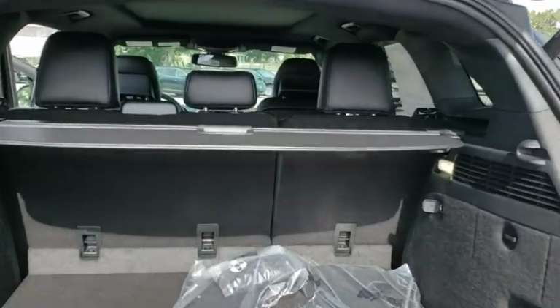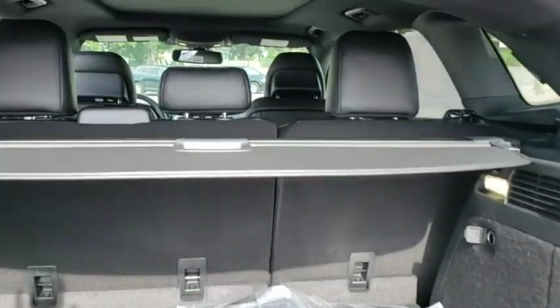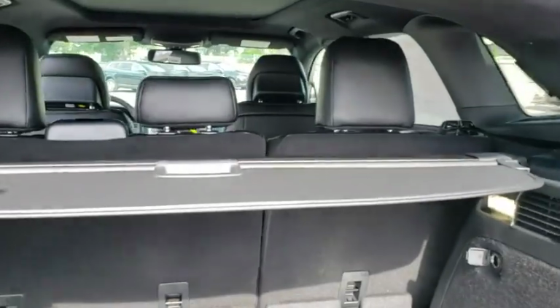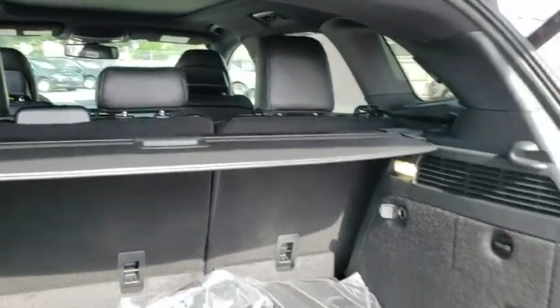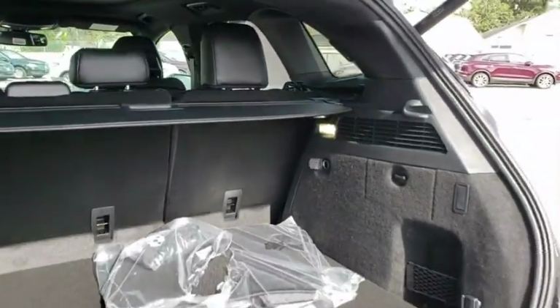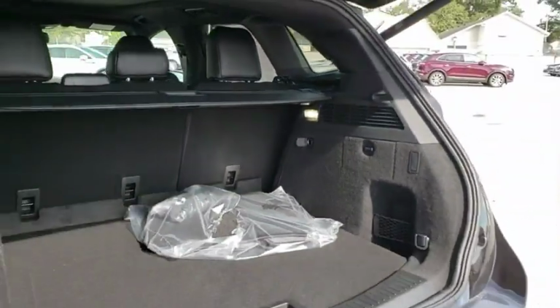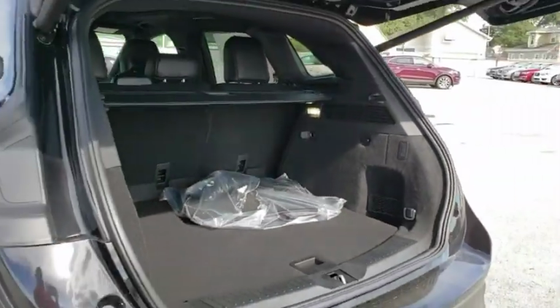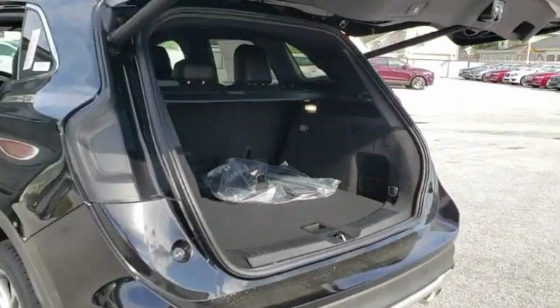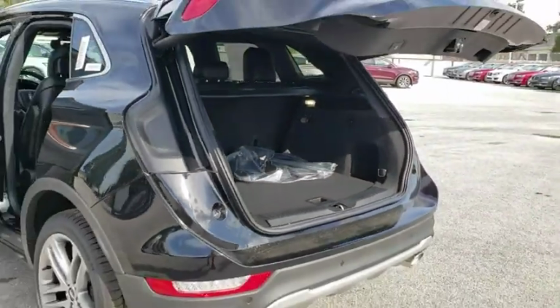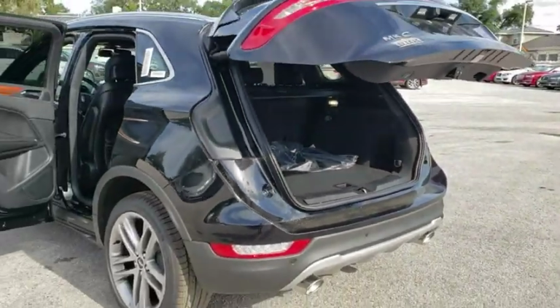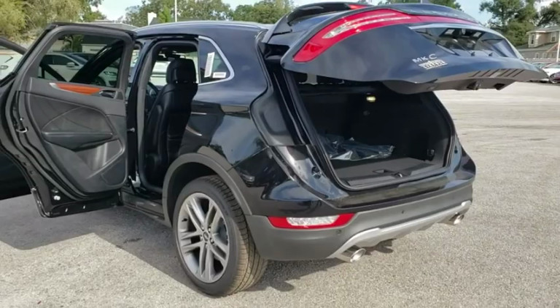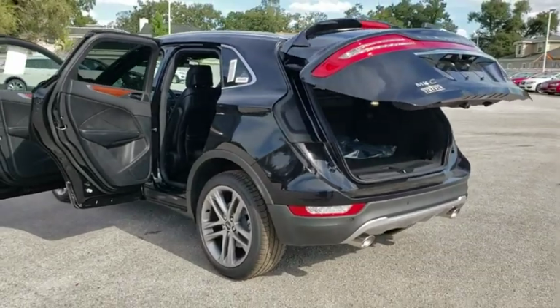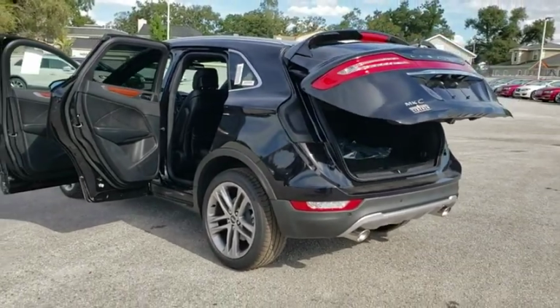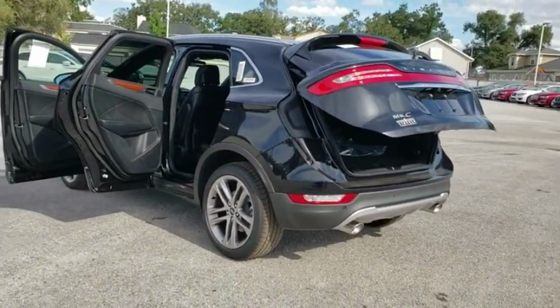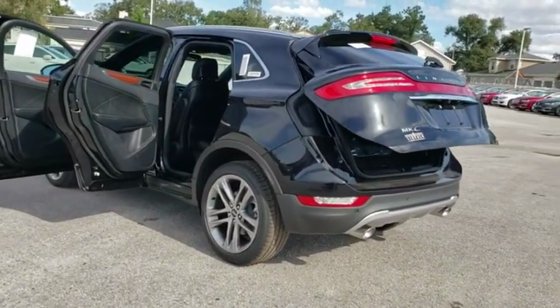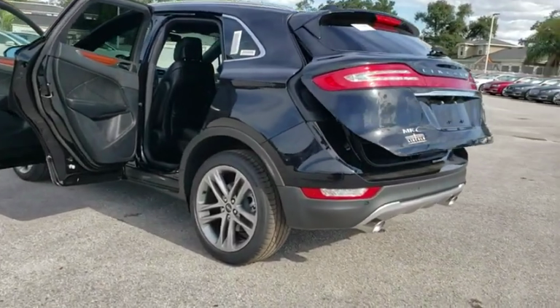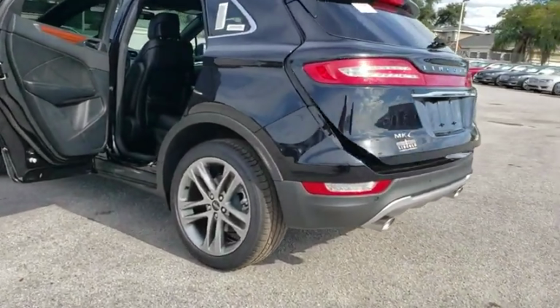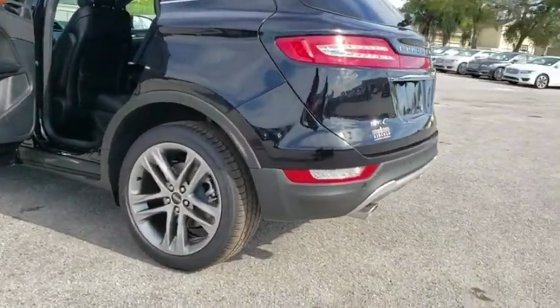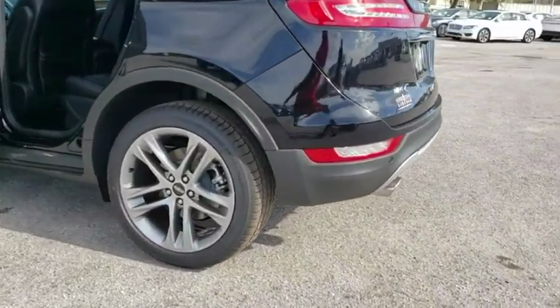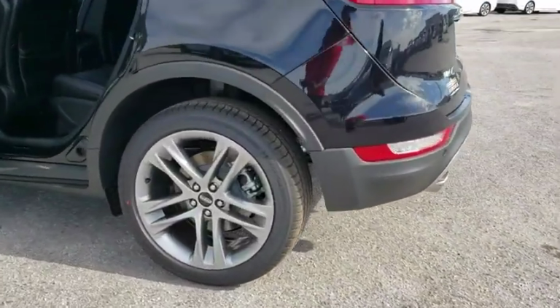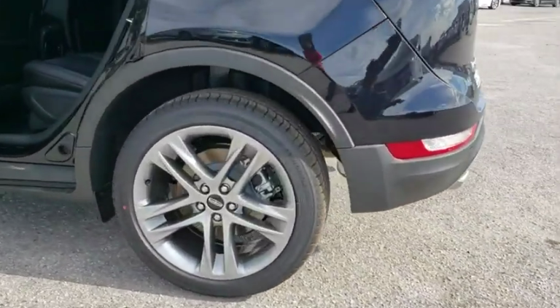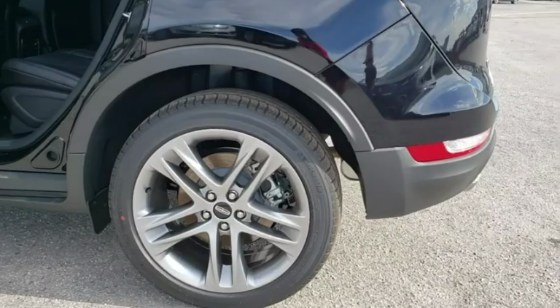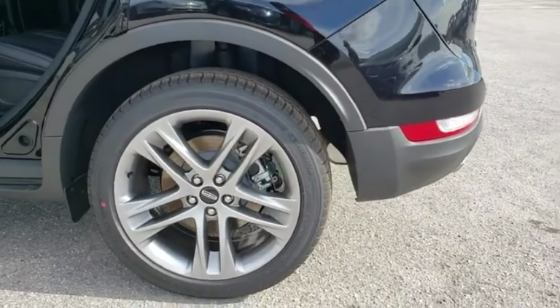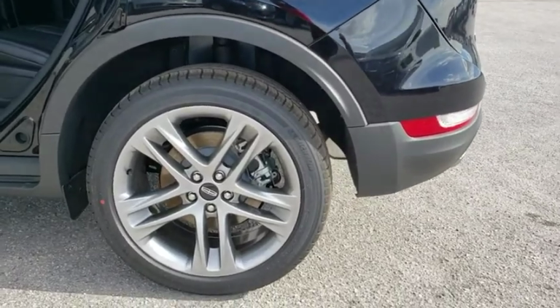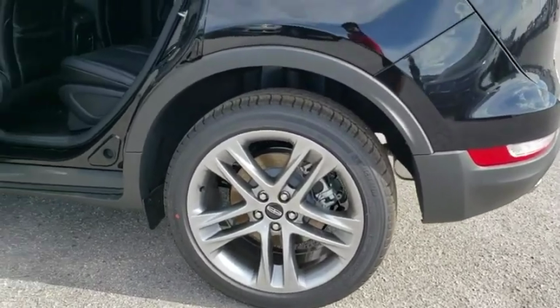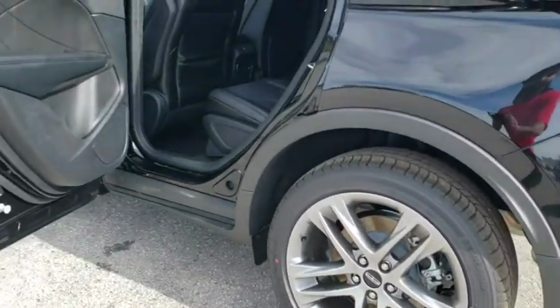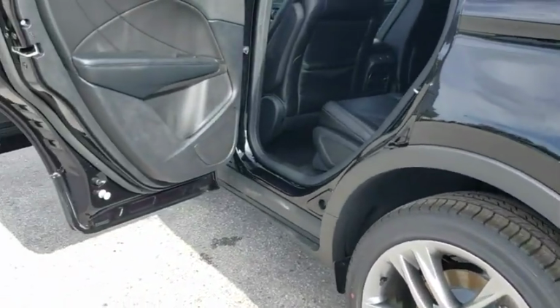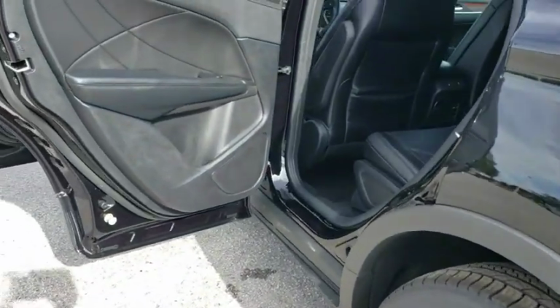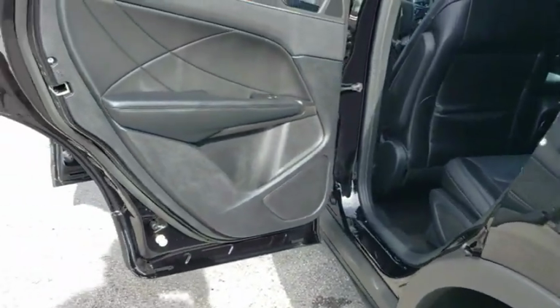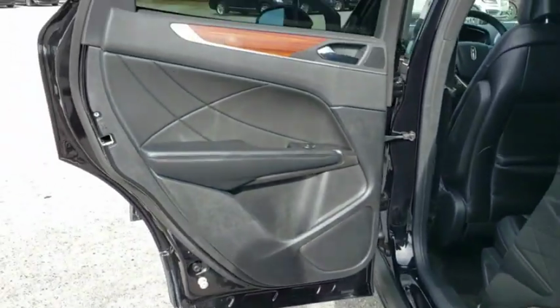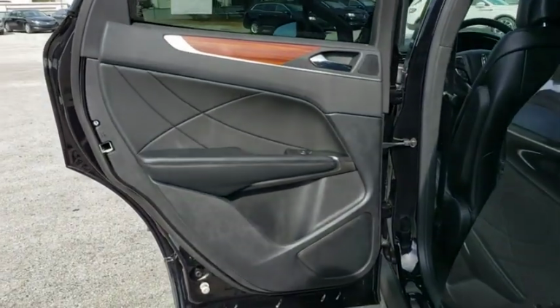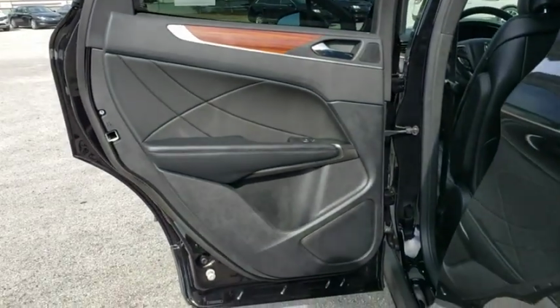Stability control, power liftgate, traction control, navigation system, steering wheel audio controls, power passenger seat, keyless entry, remote engine start, anti-lock braking system, all-wheel drive, backup camera, leather wrapped steering wheel, Bluetooth.